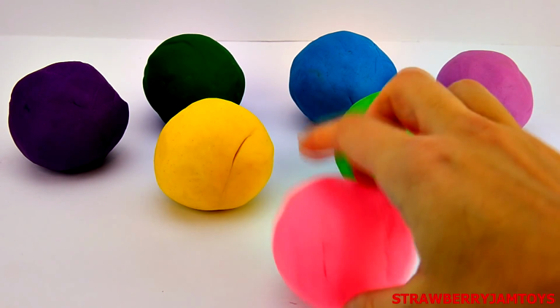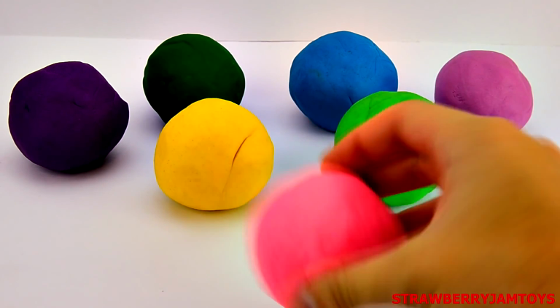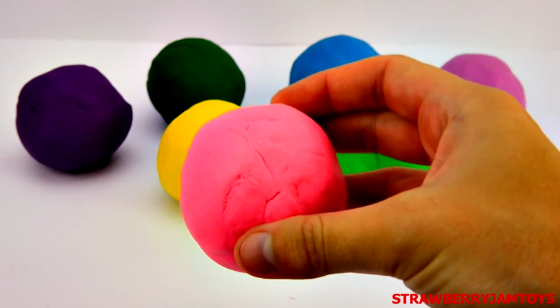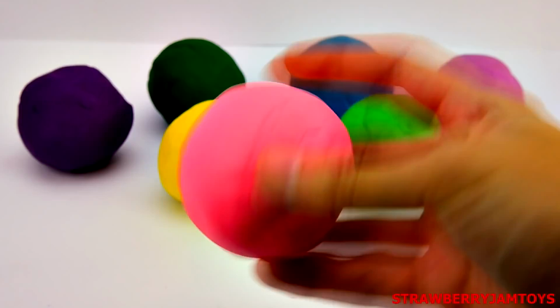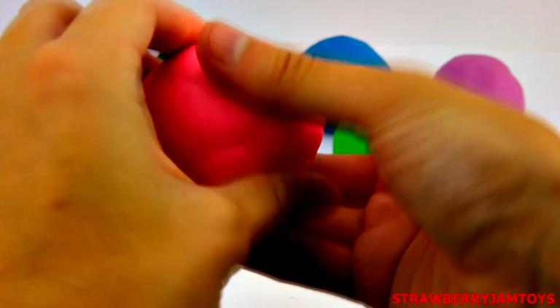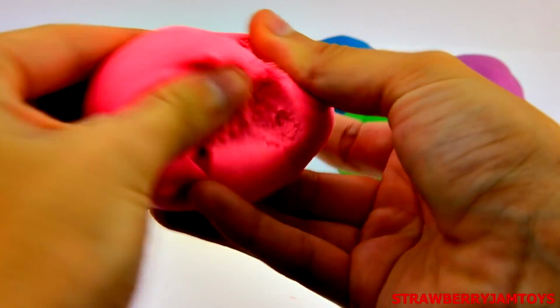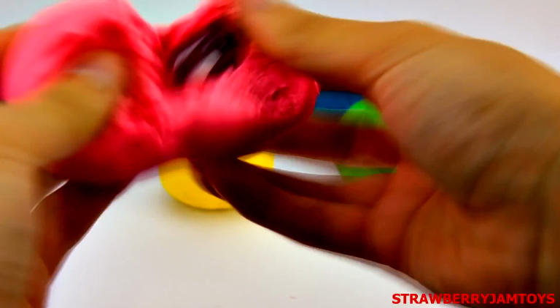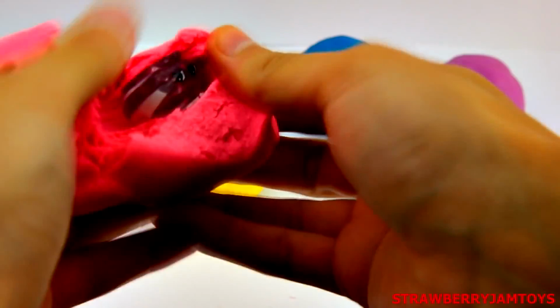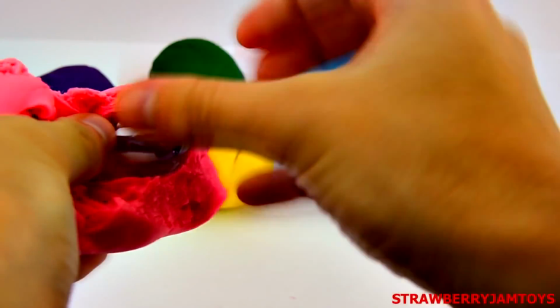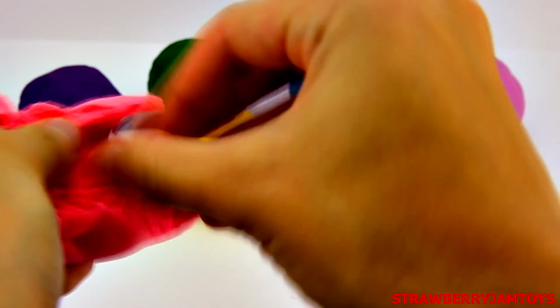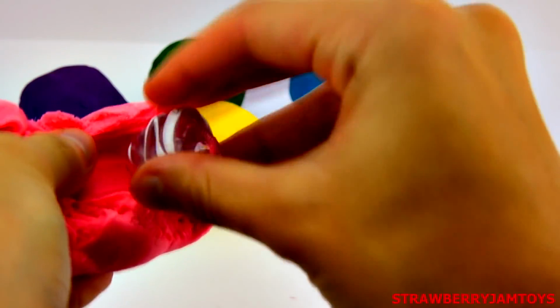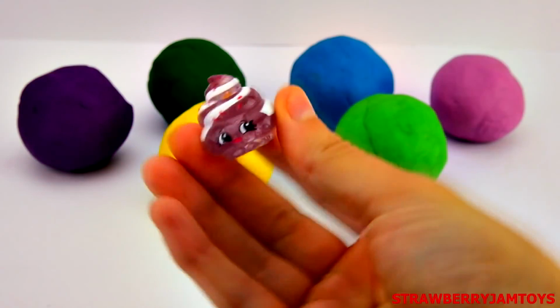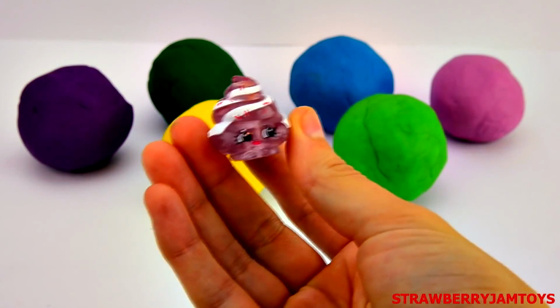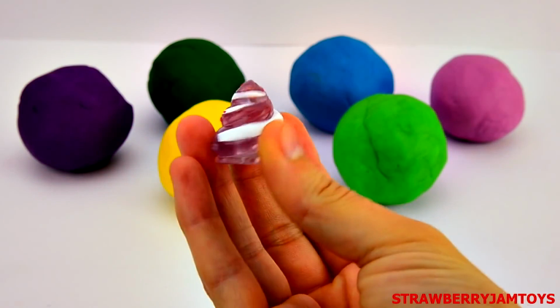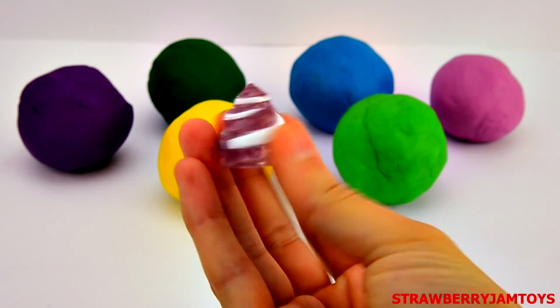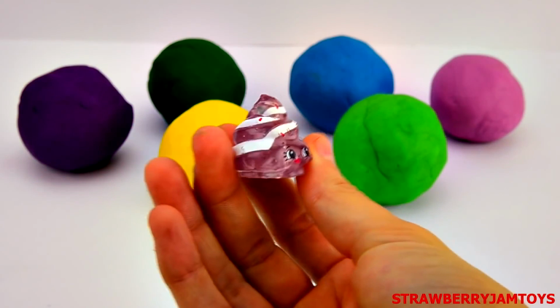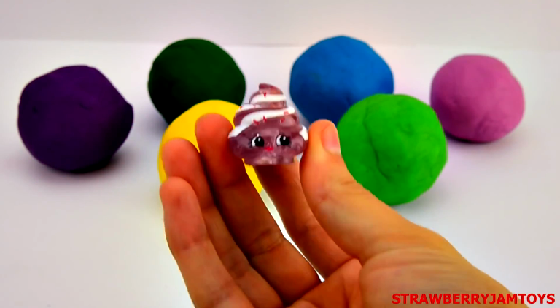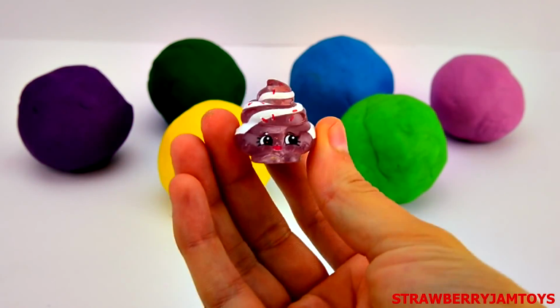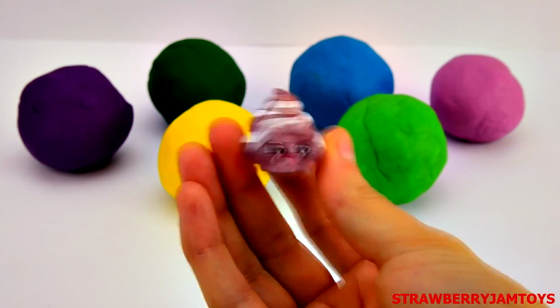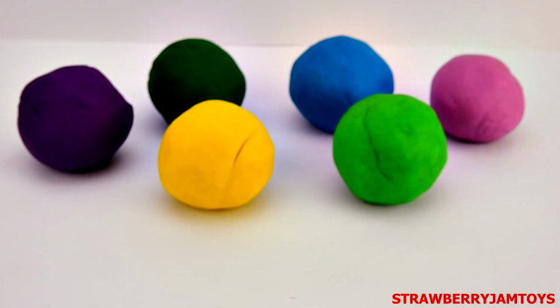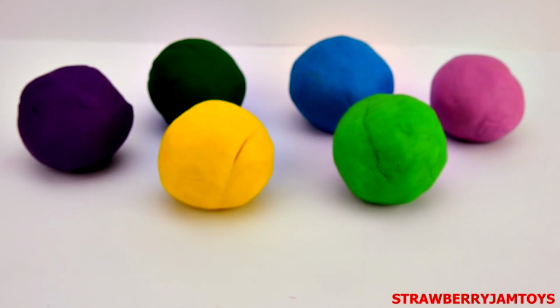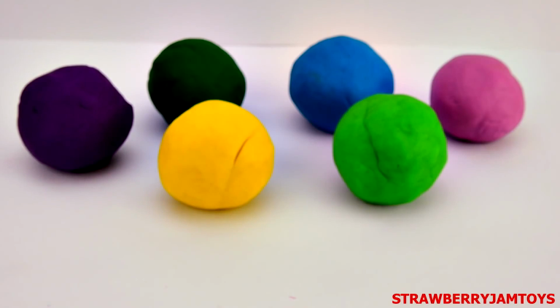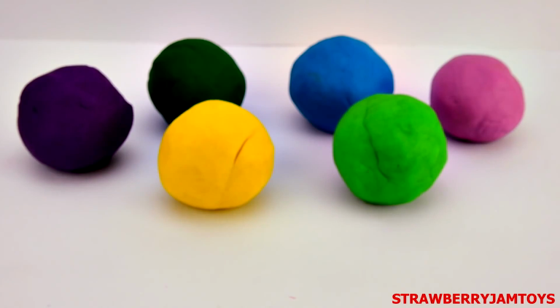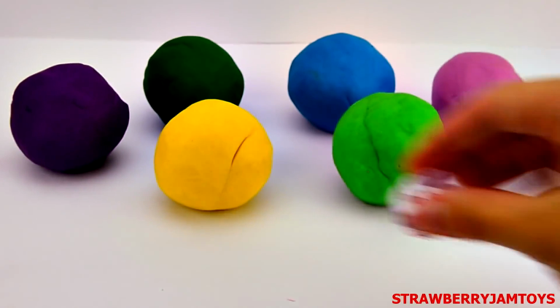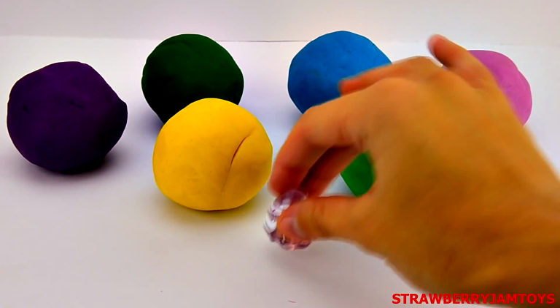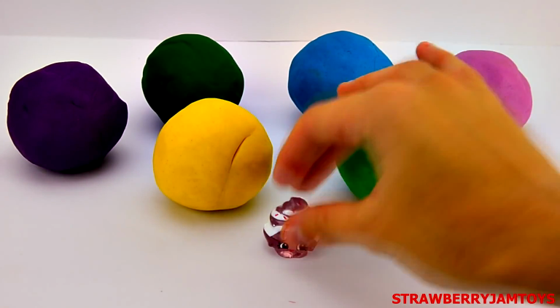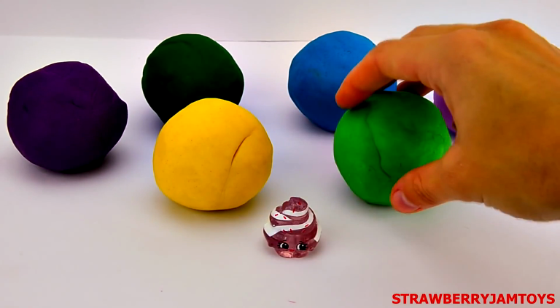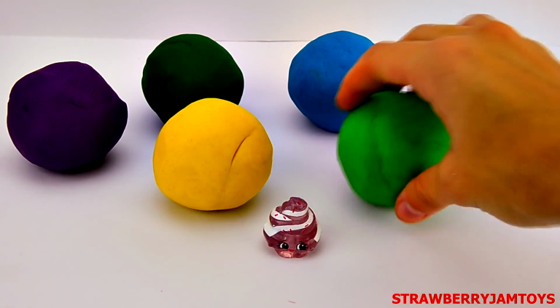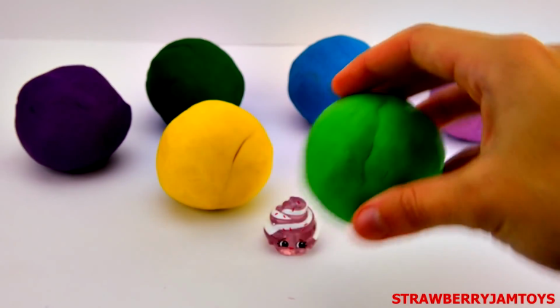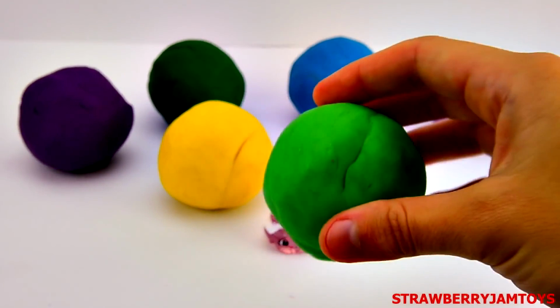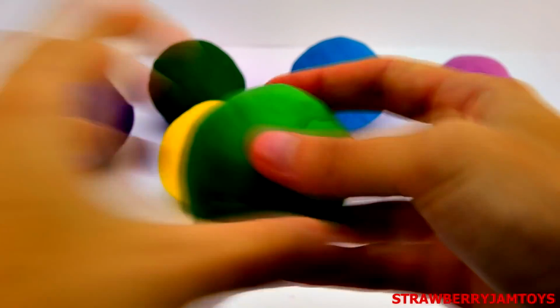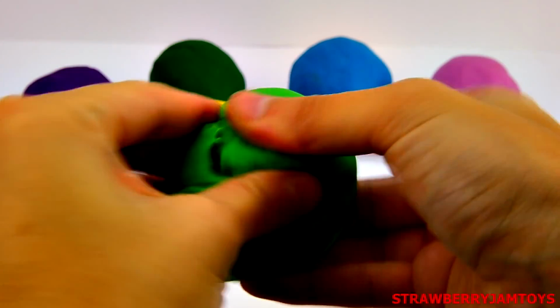First up, we have a pink surprise egg. It's Merry Meringue from the Shopkins. Click the thumbs up button below if you like Shopkins.